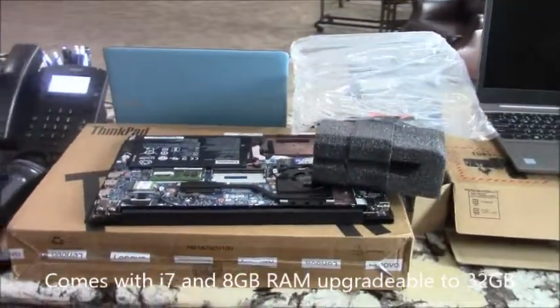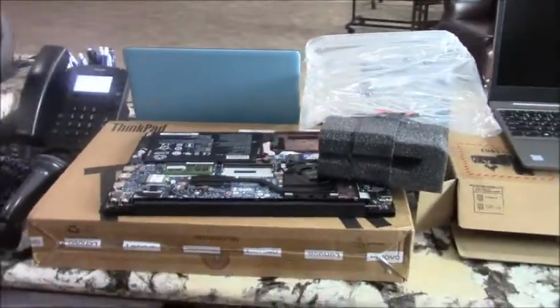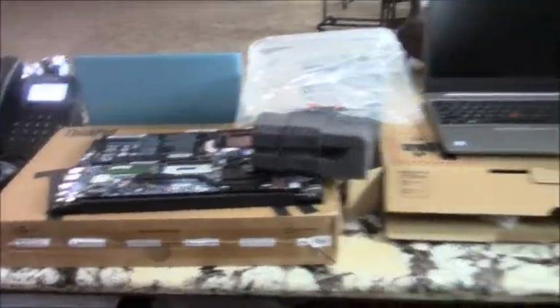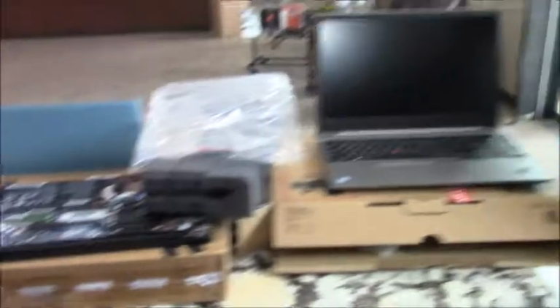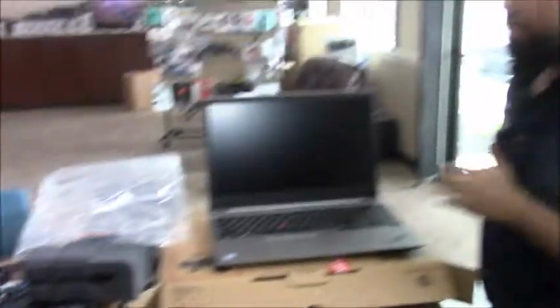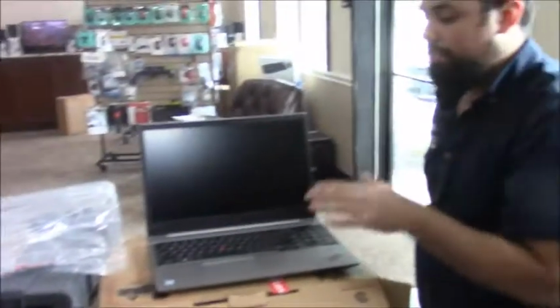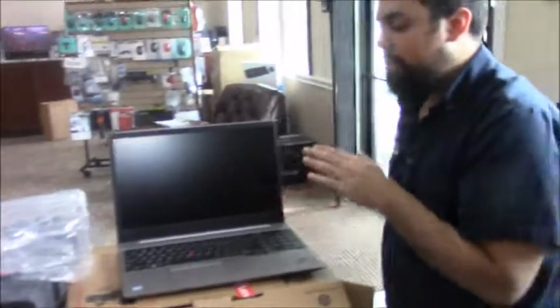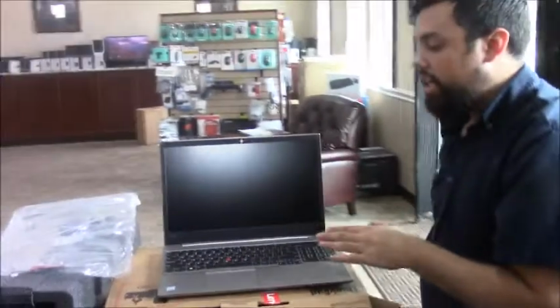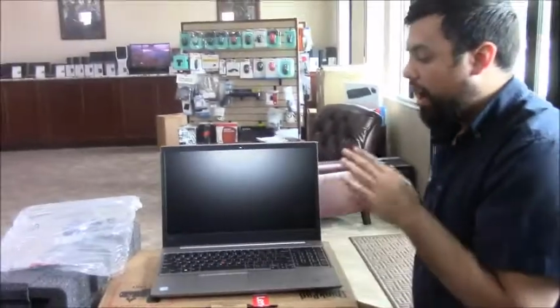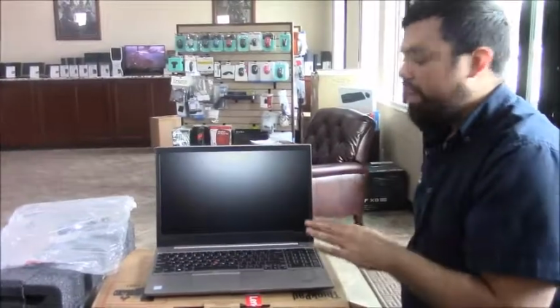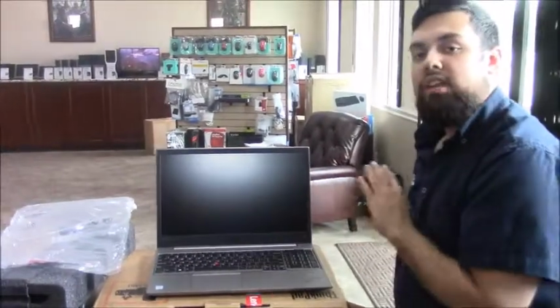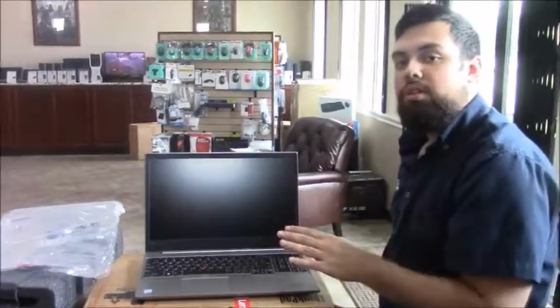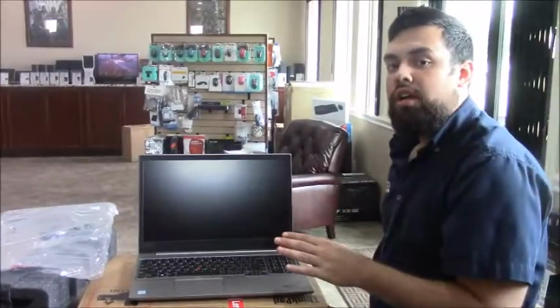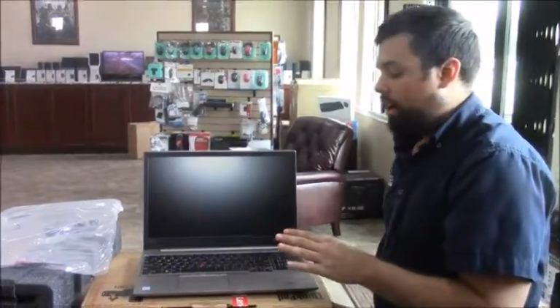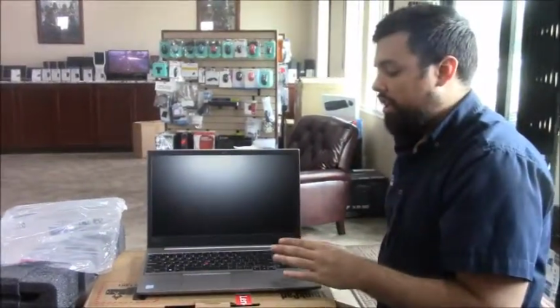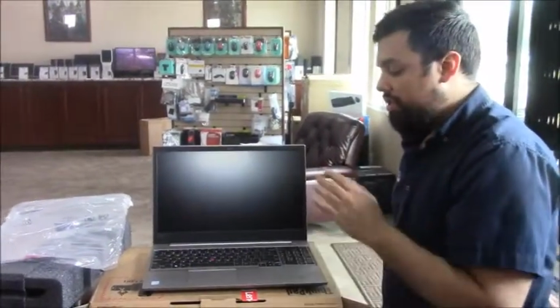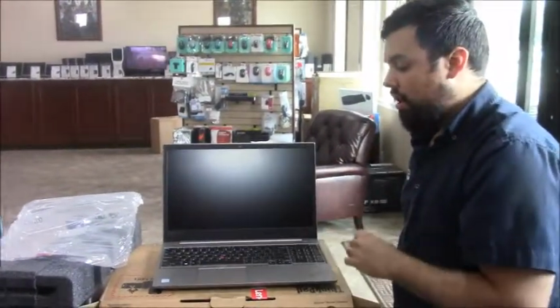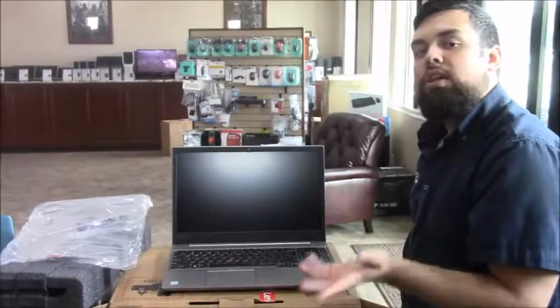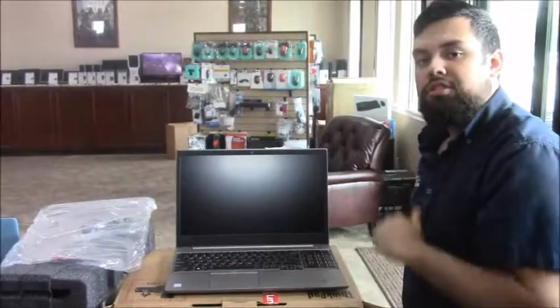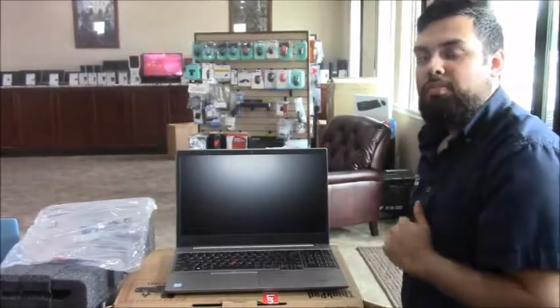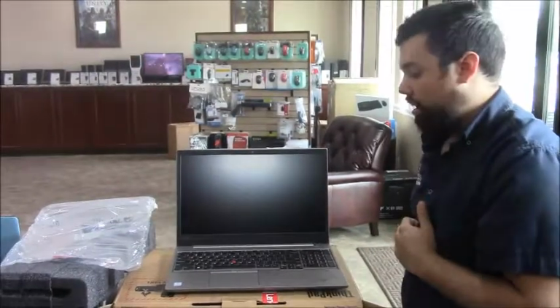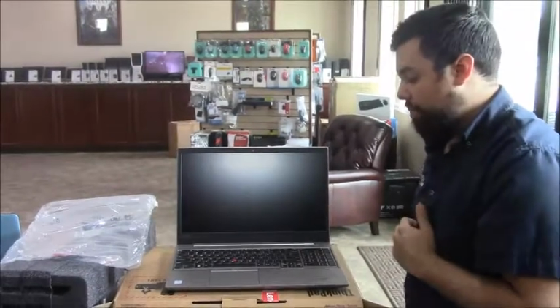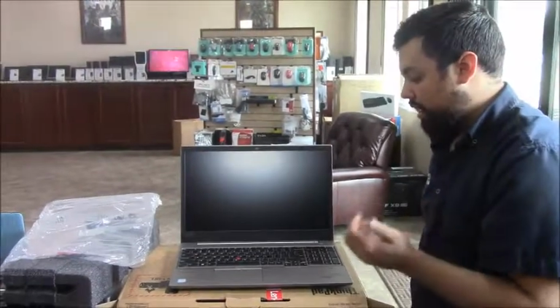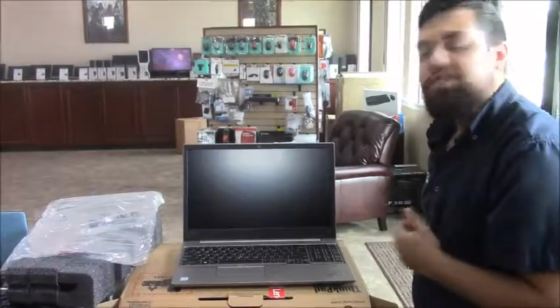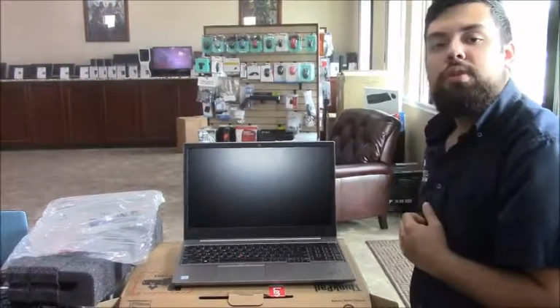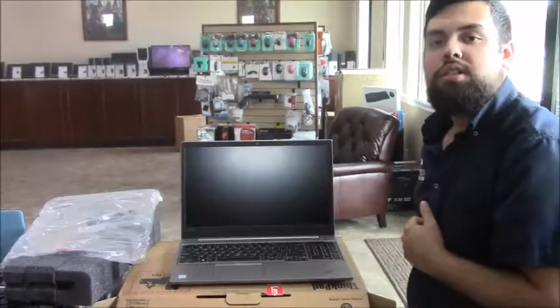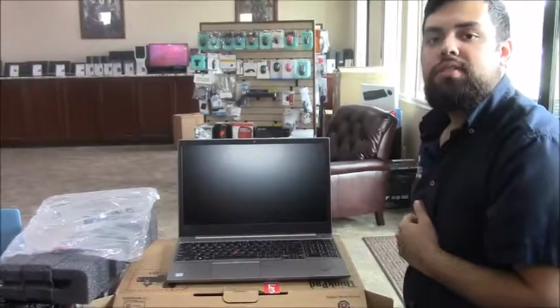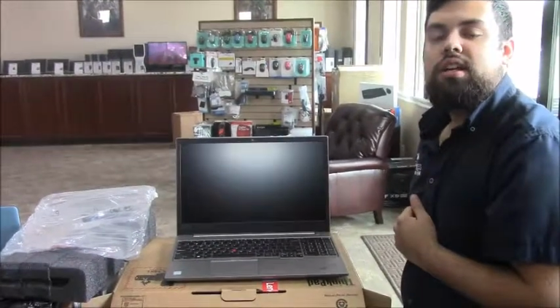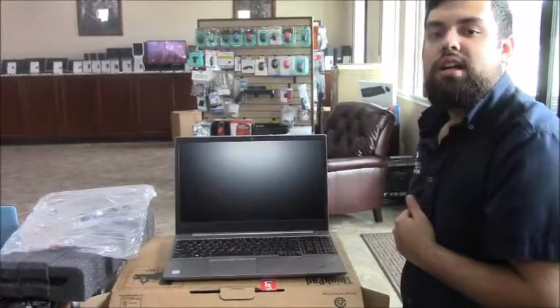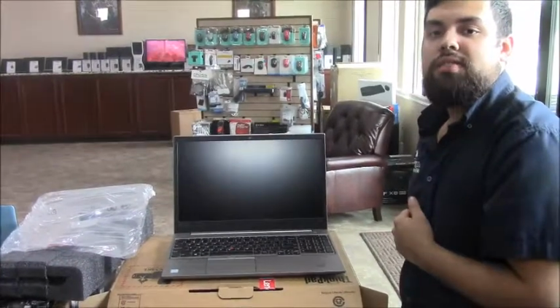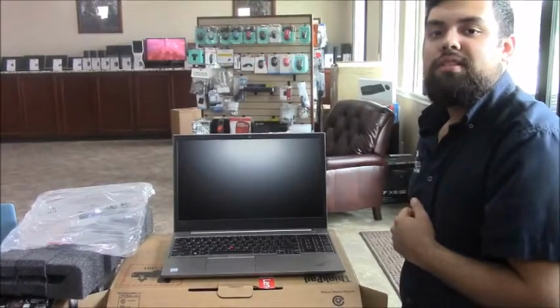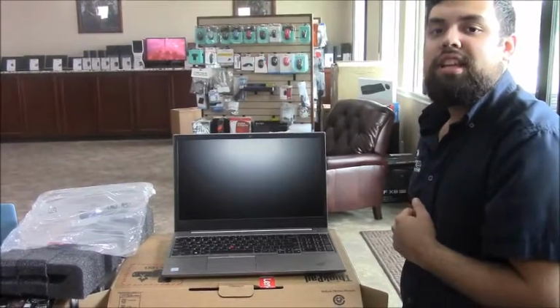So if you're looking for speed or upgrading any computer, you can give us a call or come to the shop. It's 281-647-9977. Thank you.